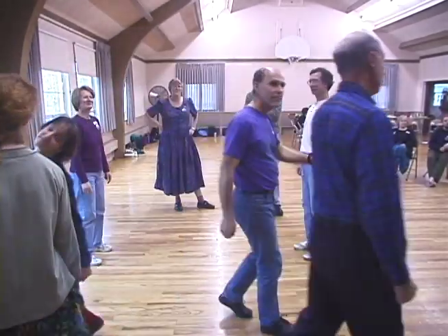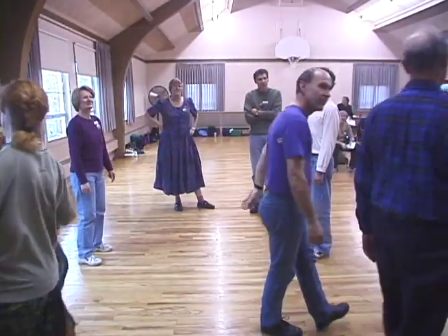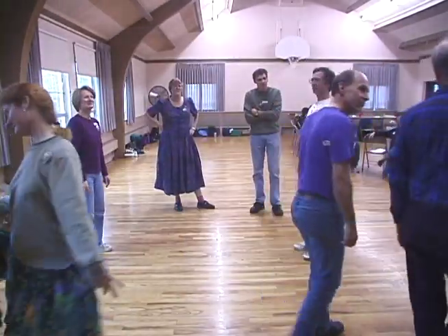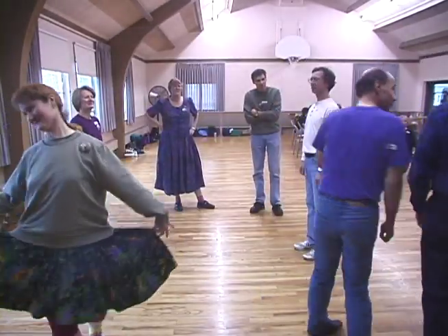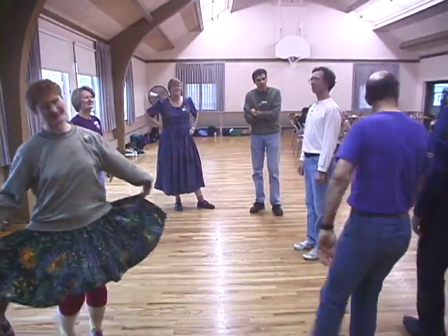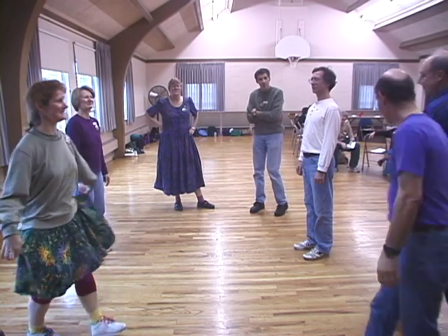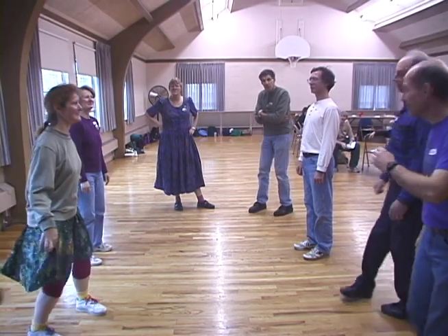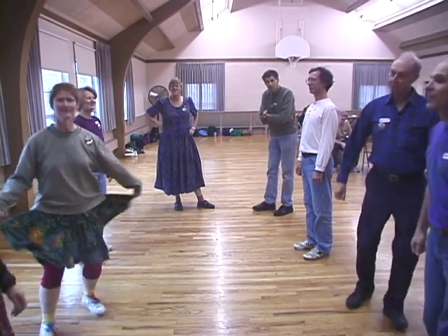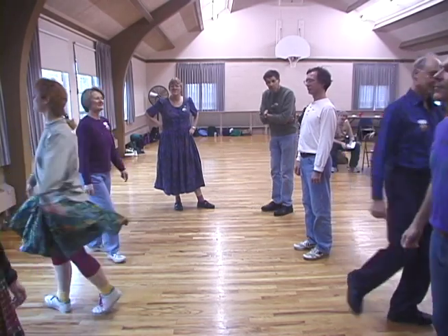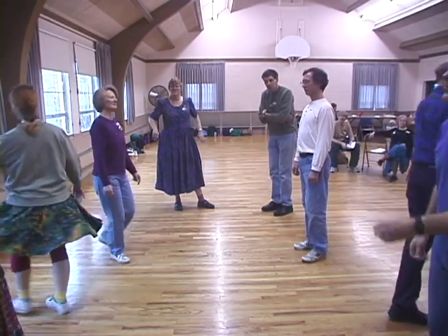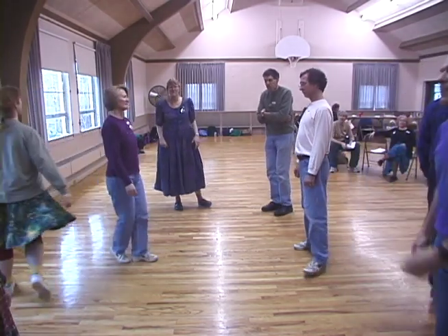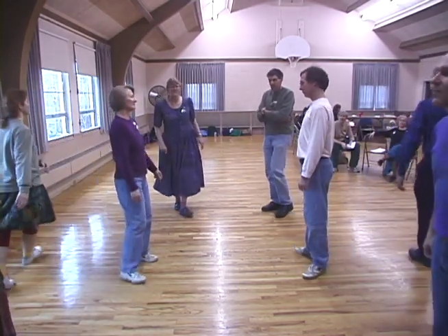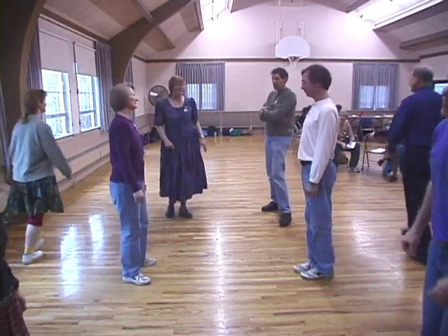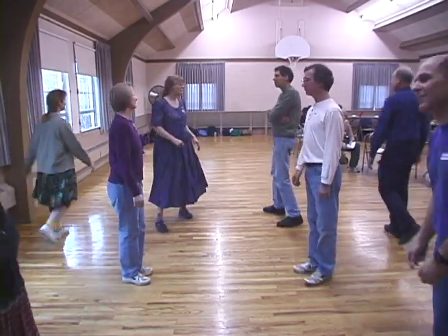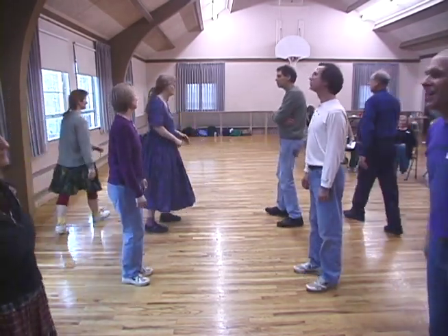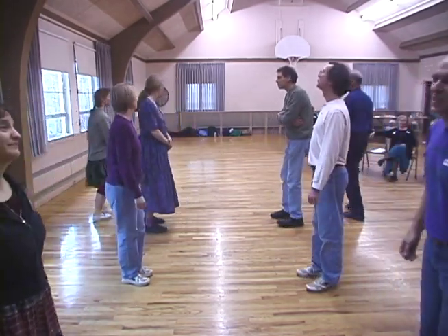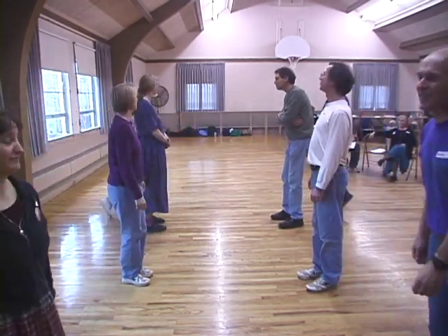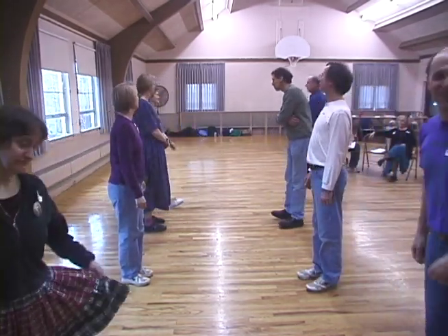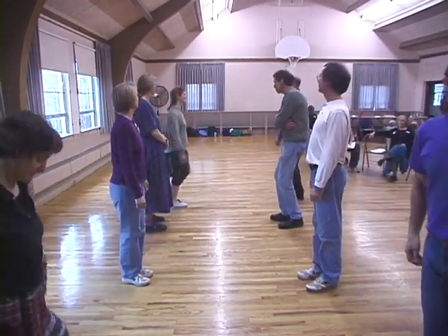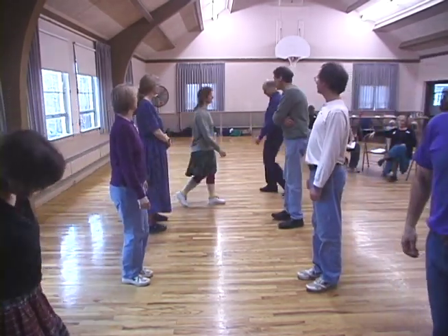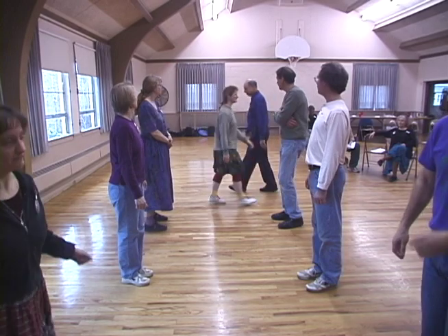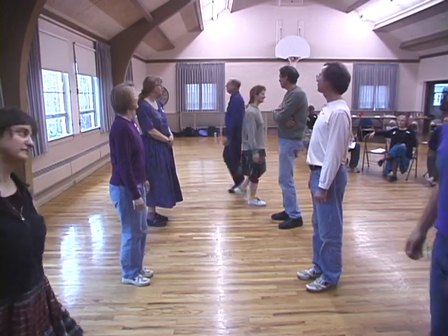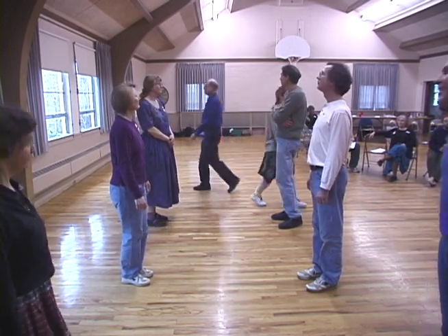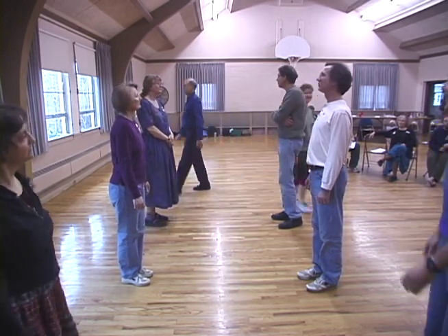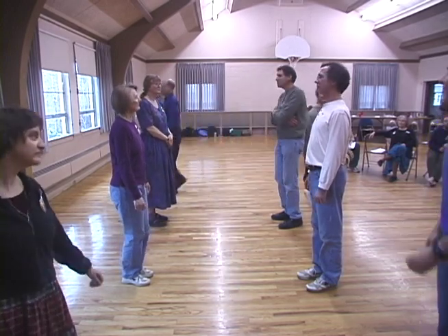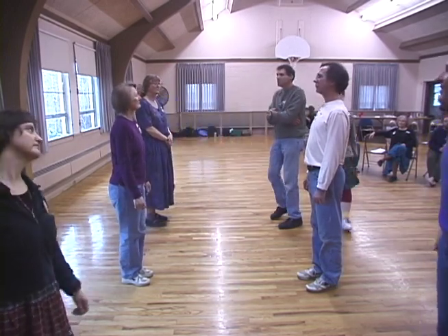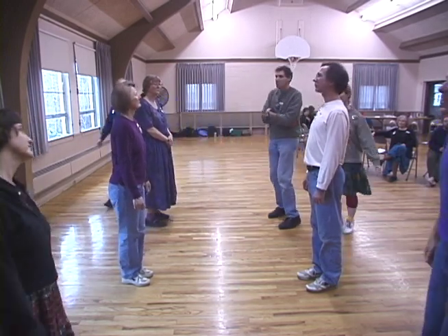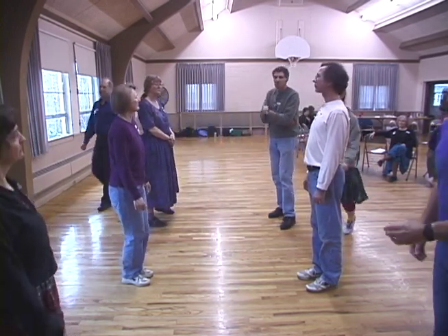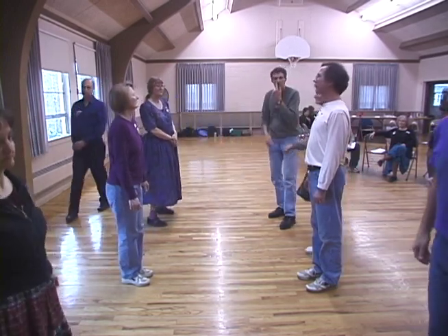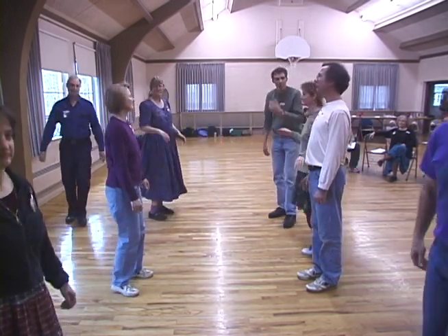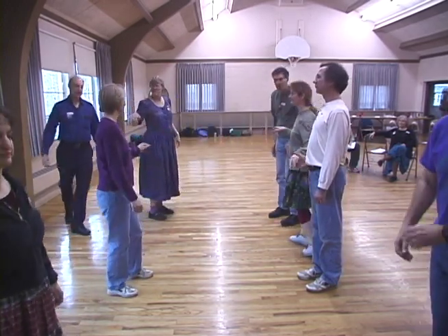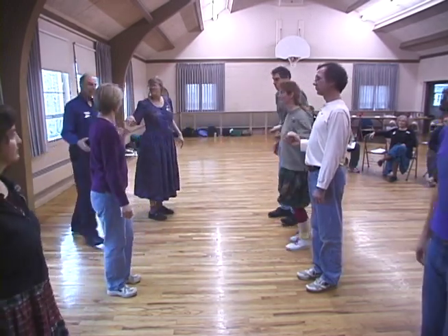Couple one, cast down and around two. Cross. Lines of six, forward and back.